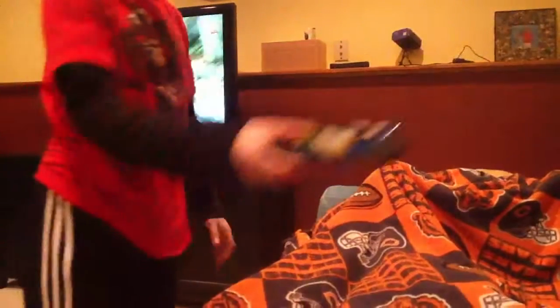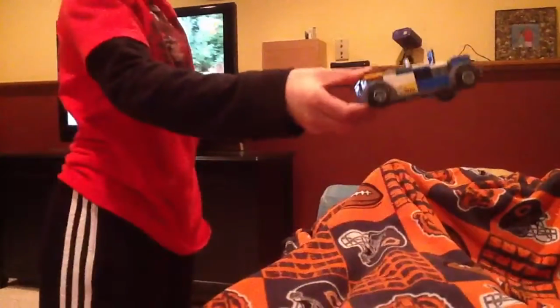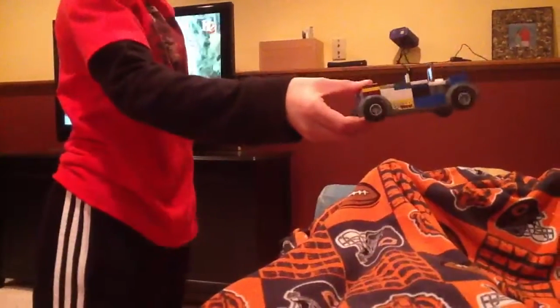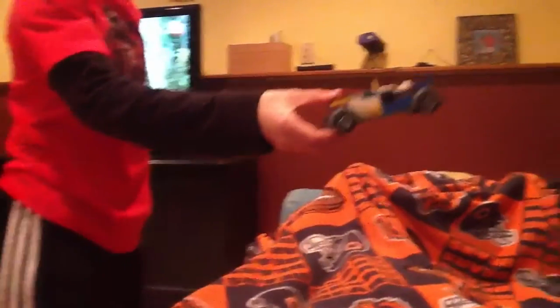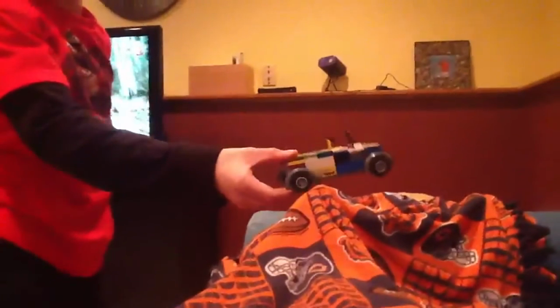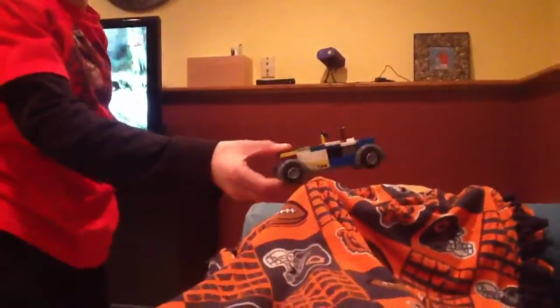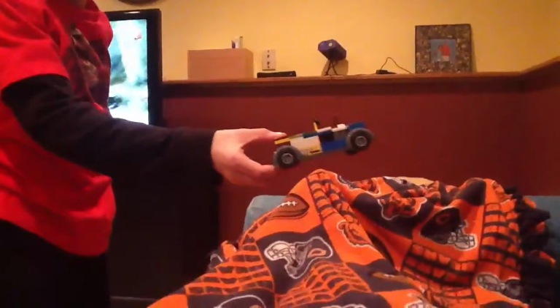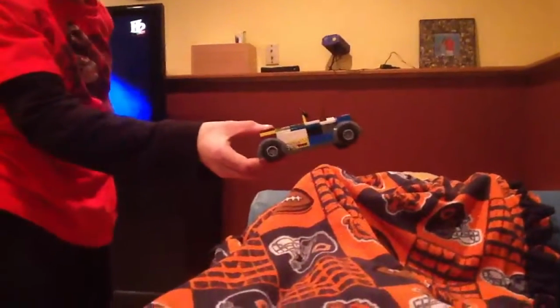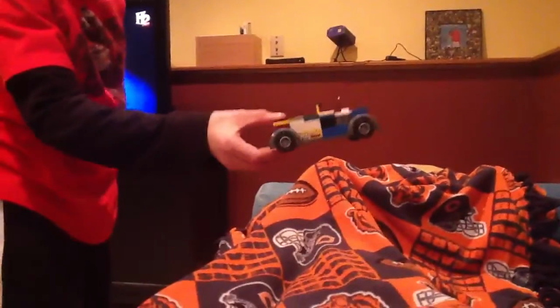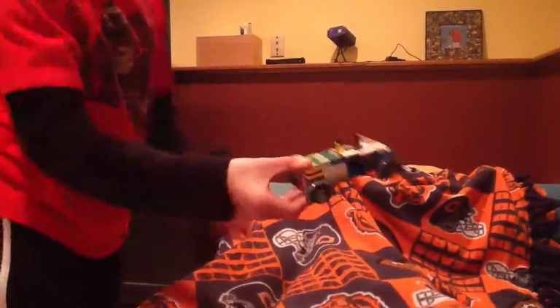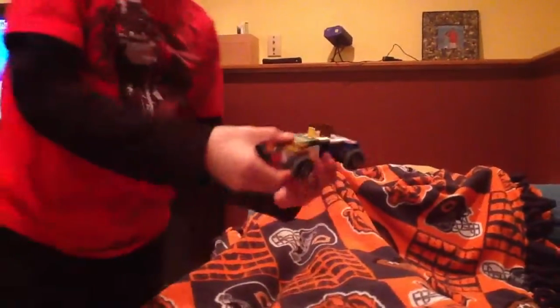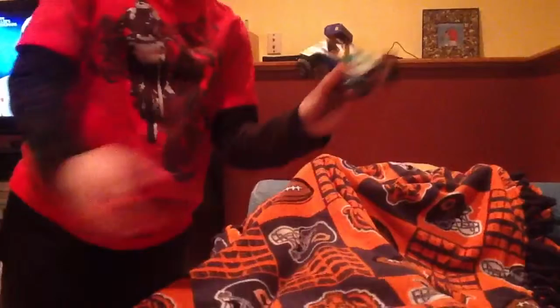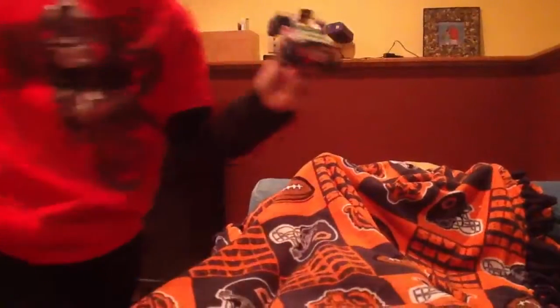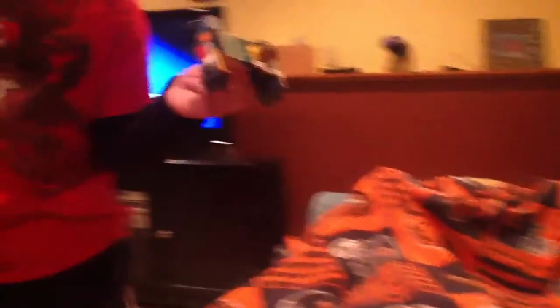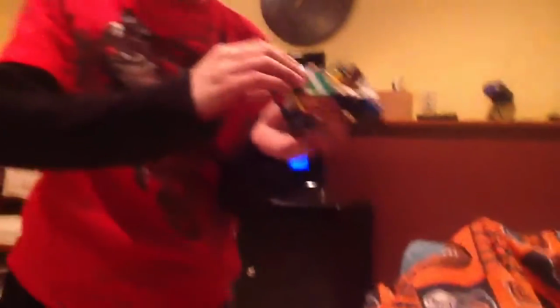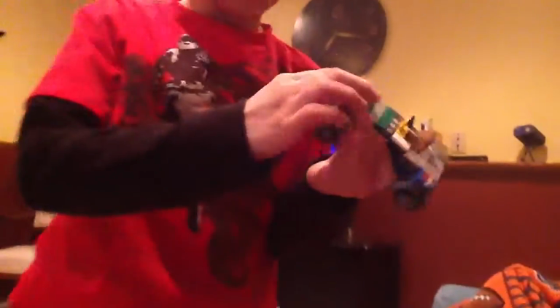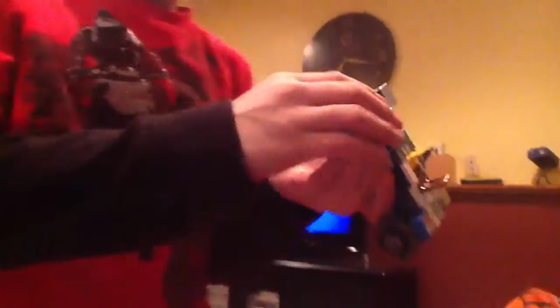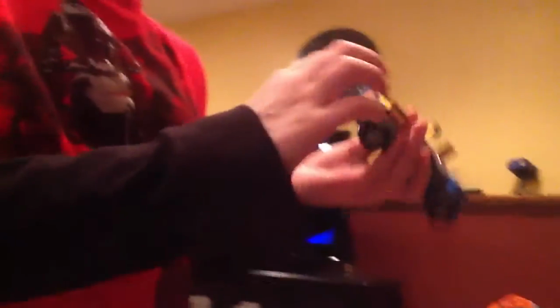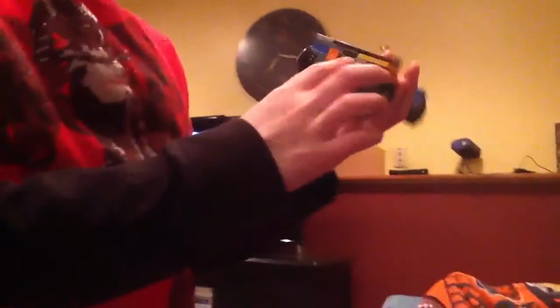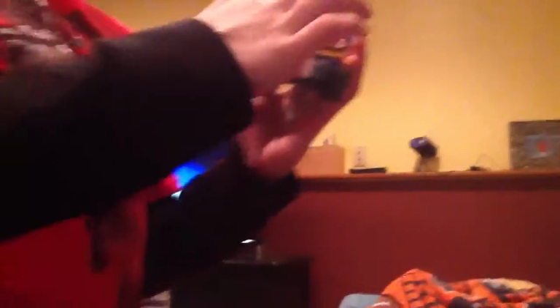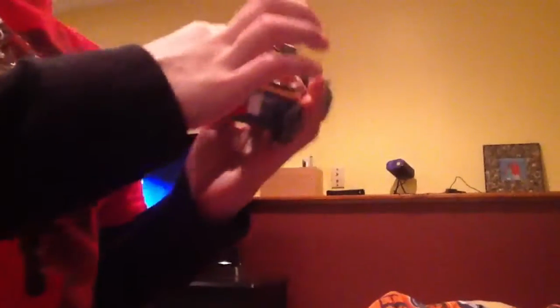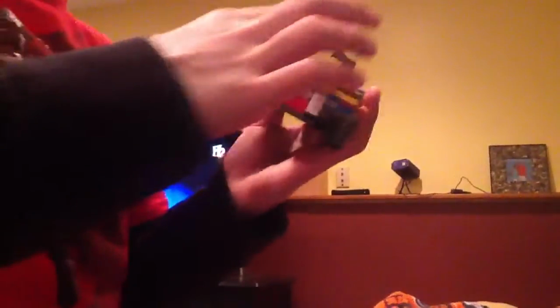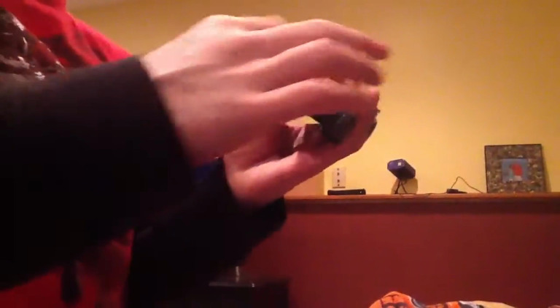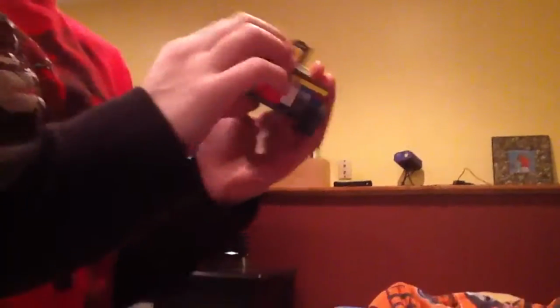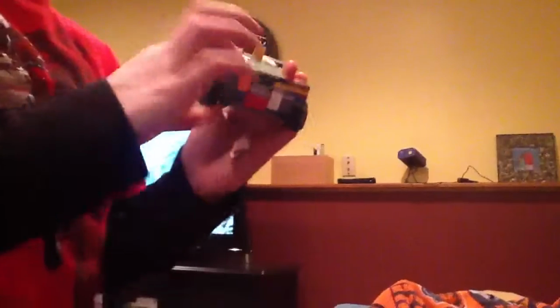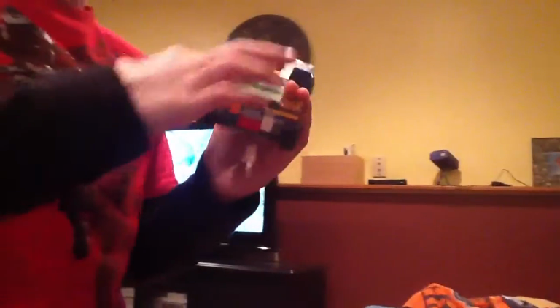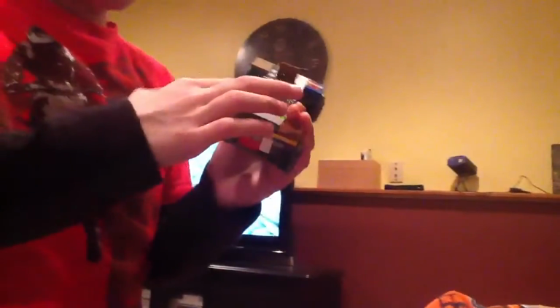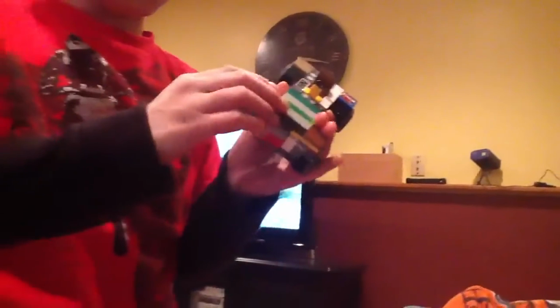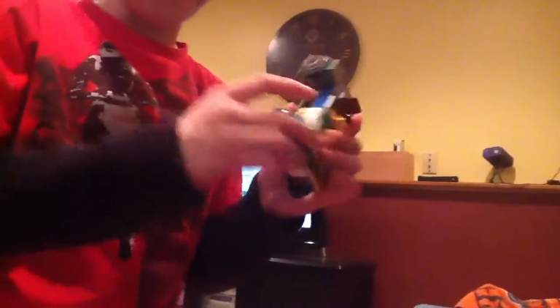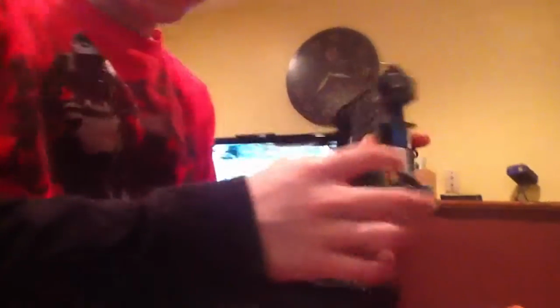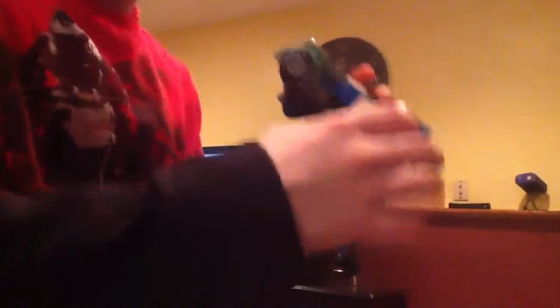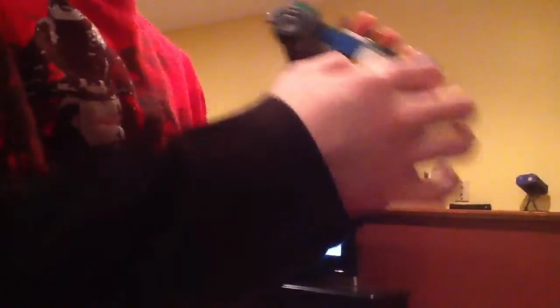This is the Lego future car. Made out of Legos, the whole thing — you can make it really easy. You just need three engines, a lot of blocks, a lot of smooth things, and these wheels and these little caps.